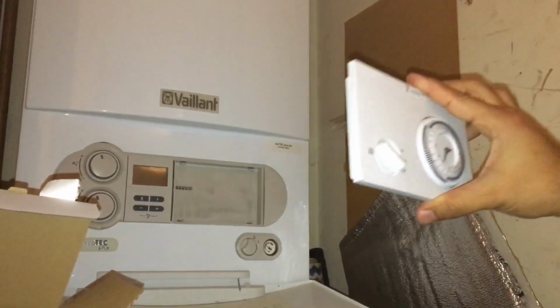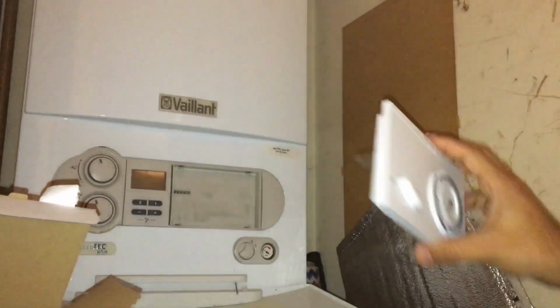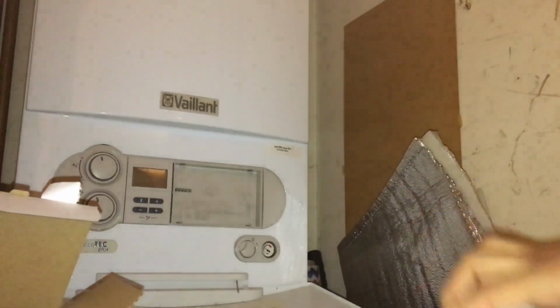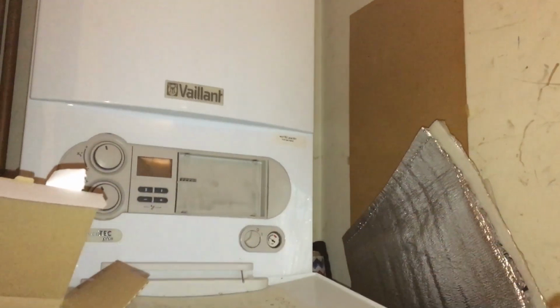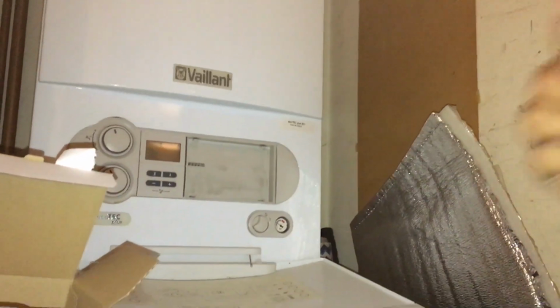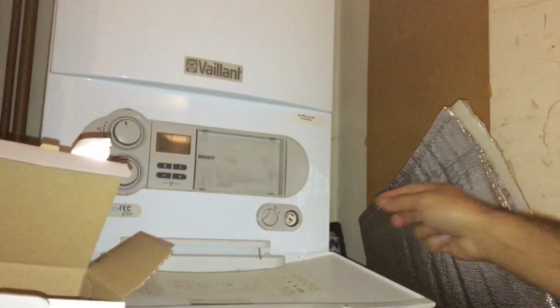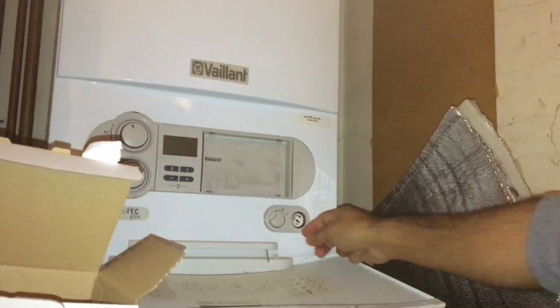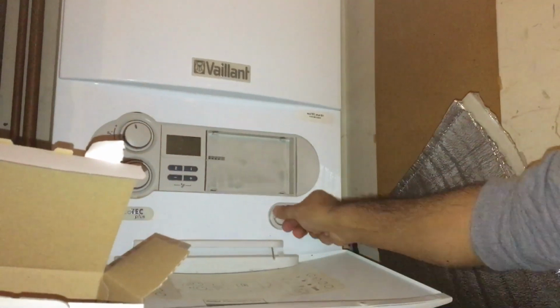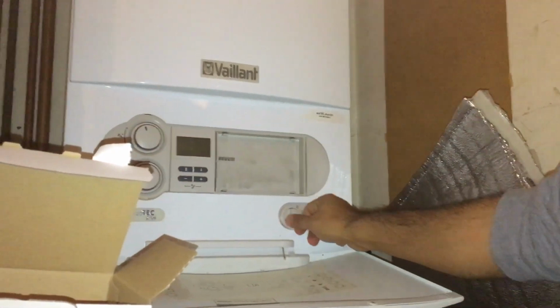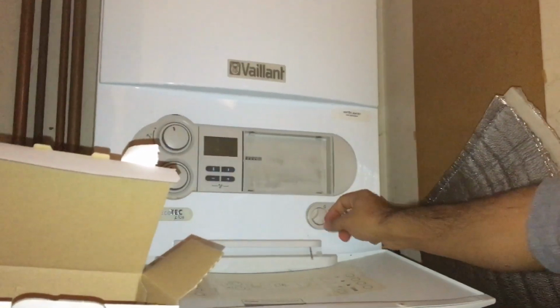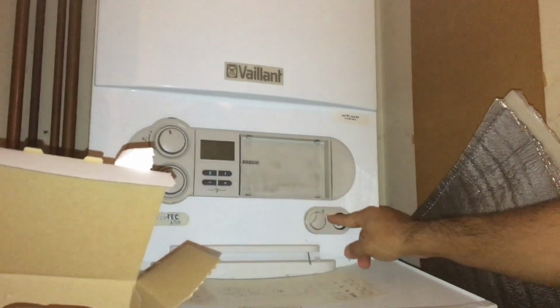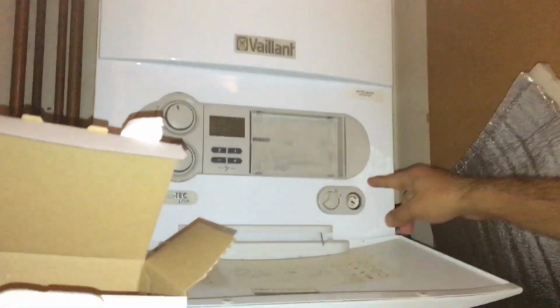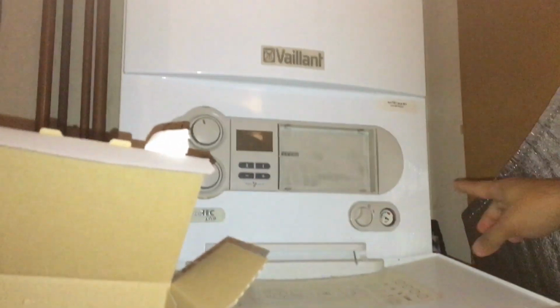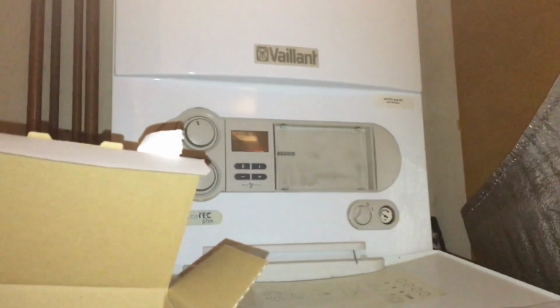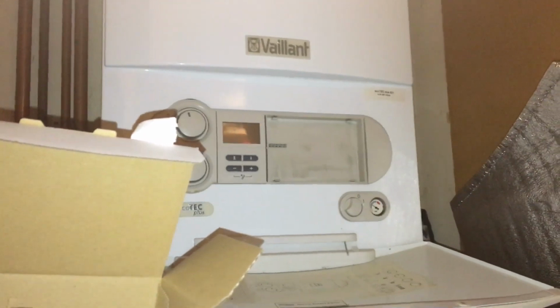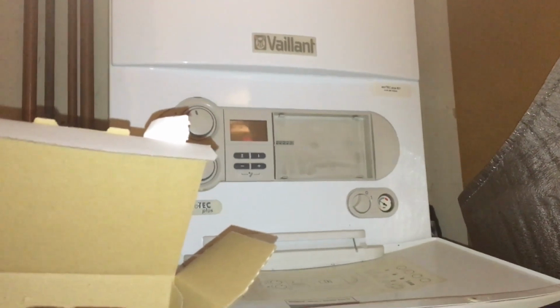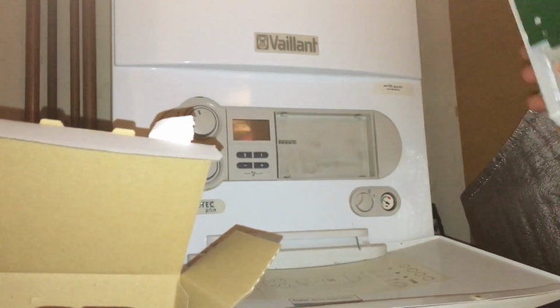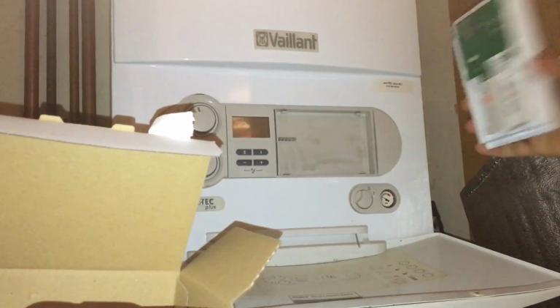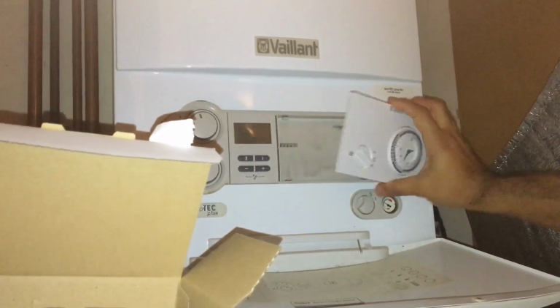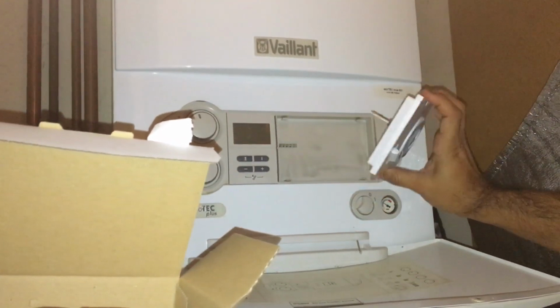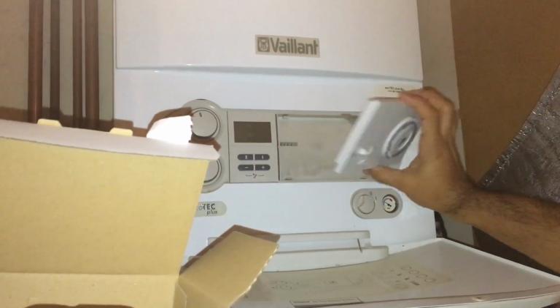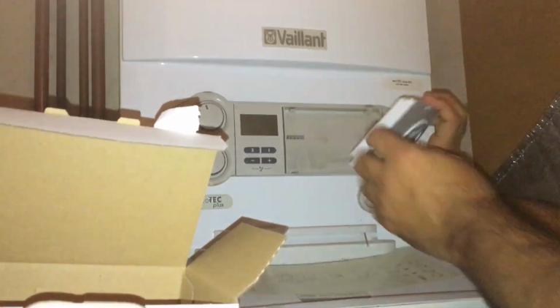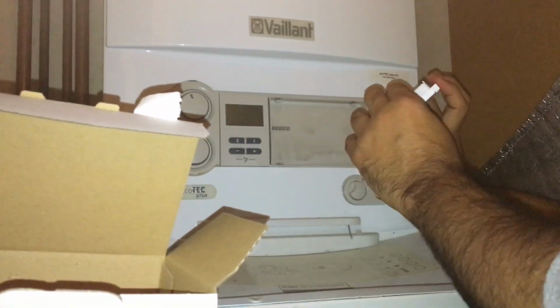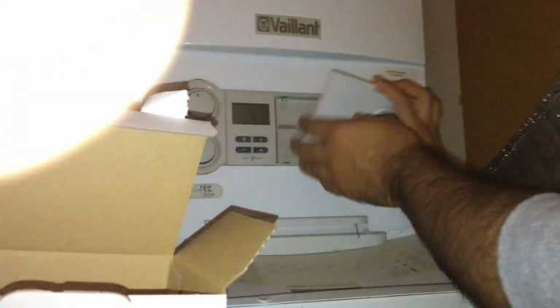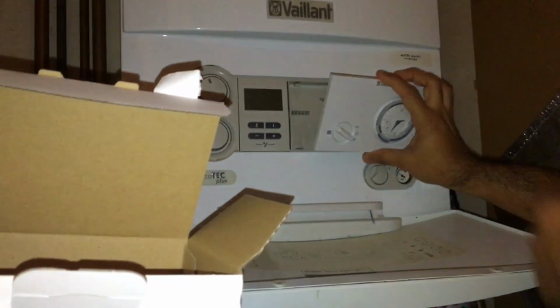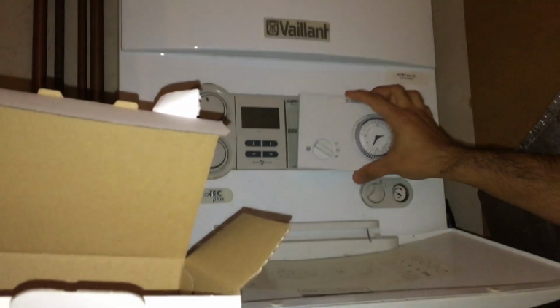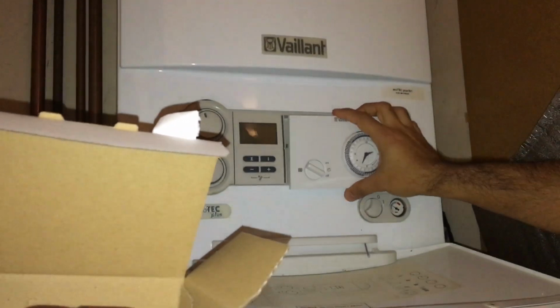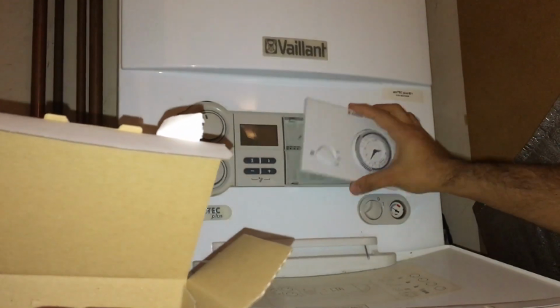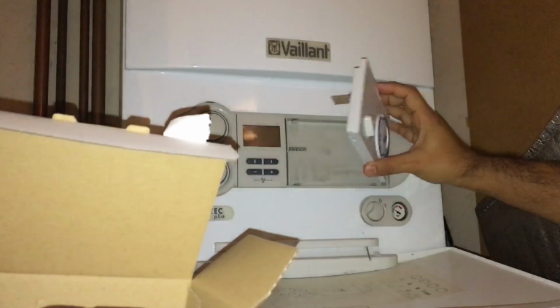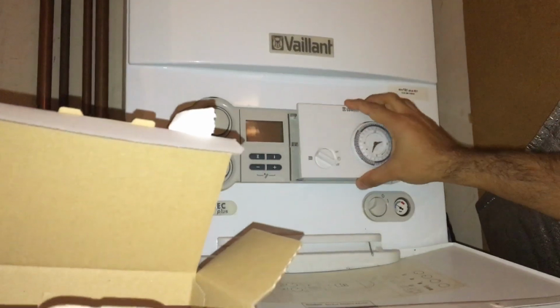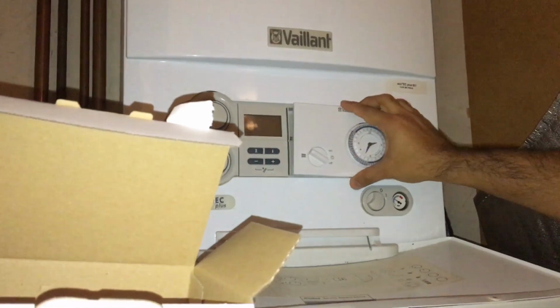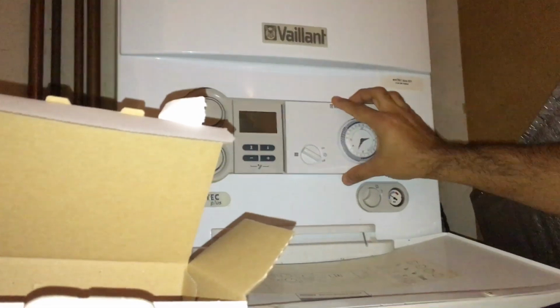The important thing — you have to switch off the boiler from here. Make sure it's not switched on. Now I'll try and fix it to the same settings.